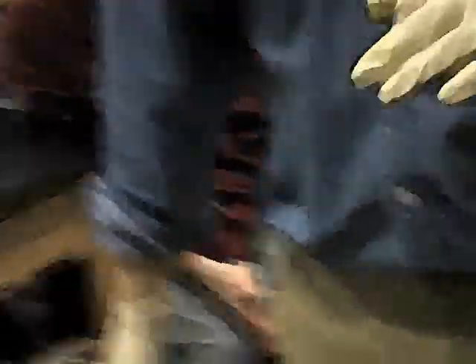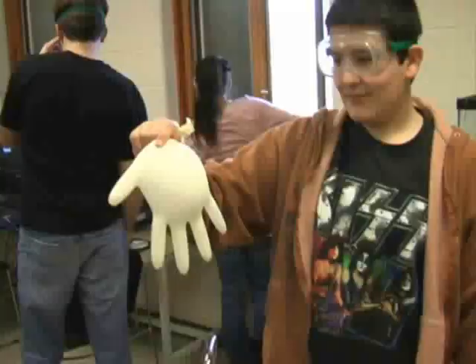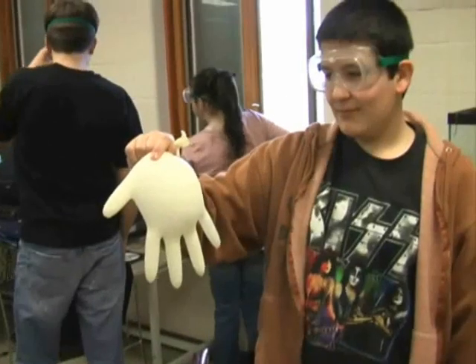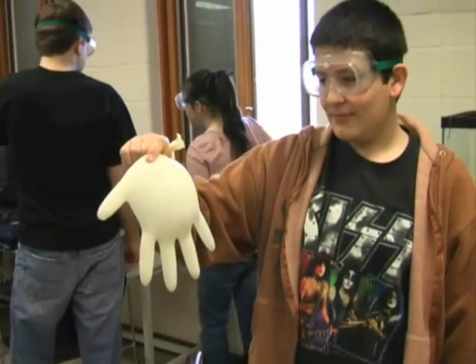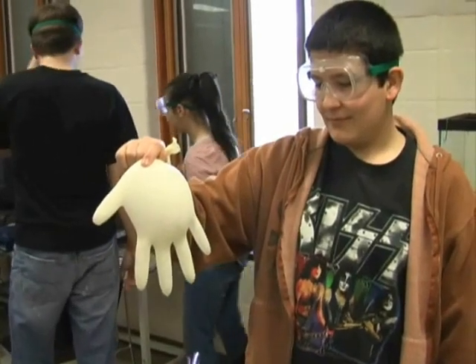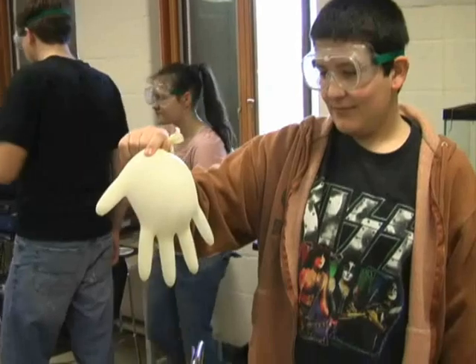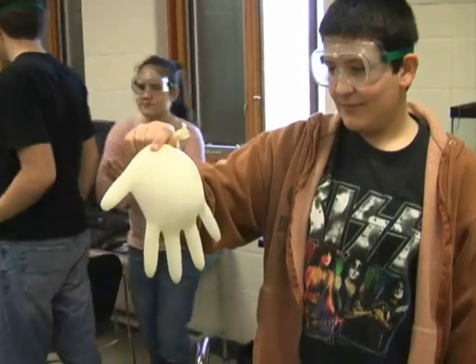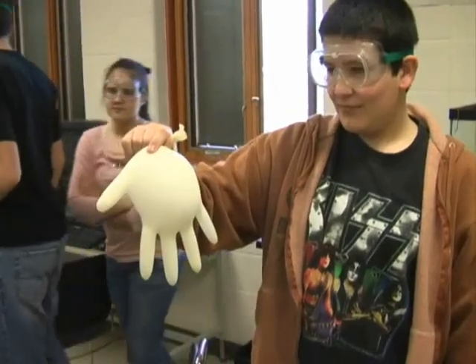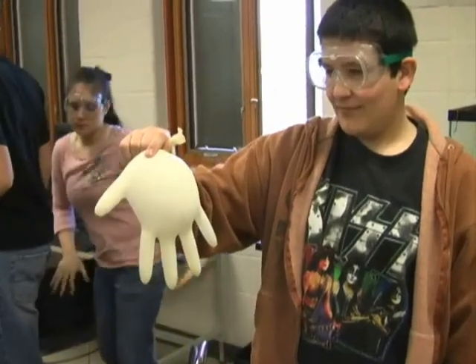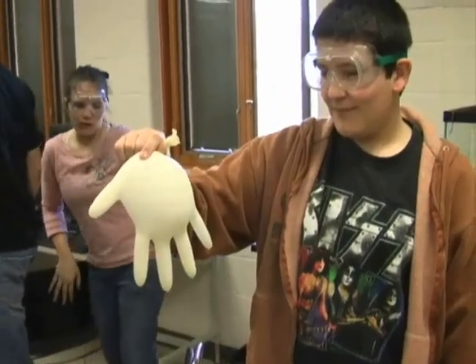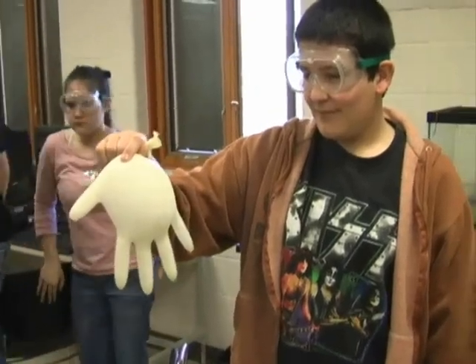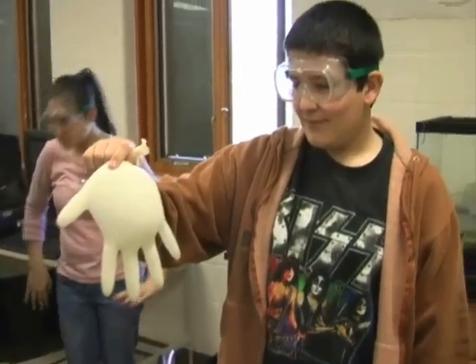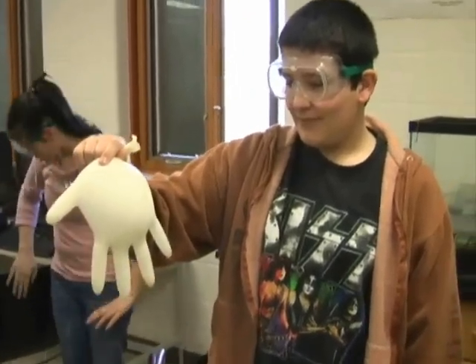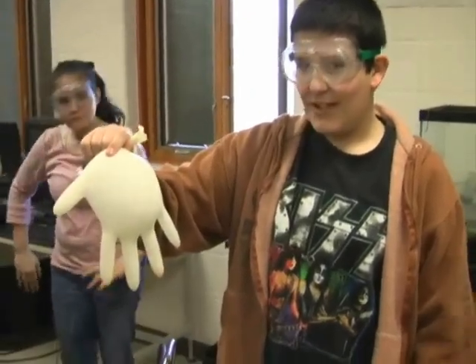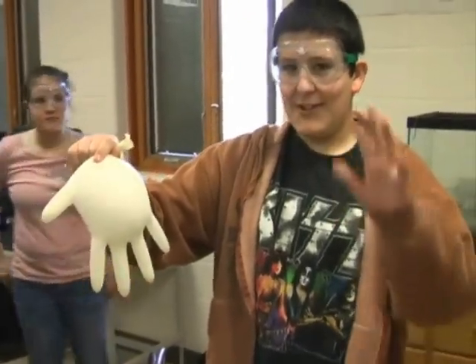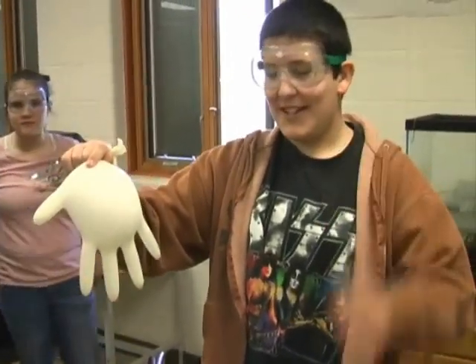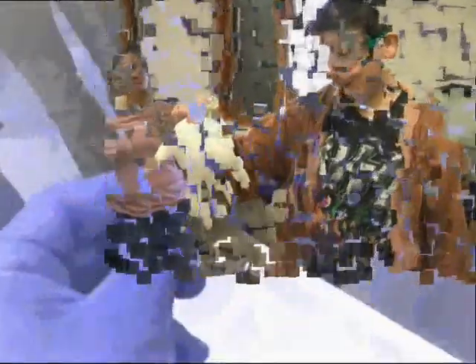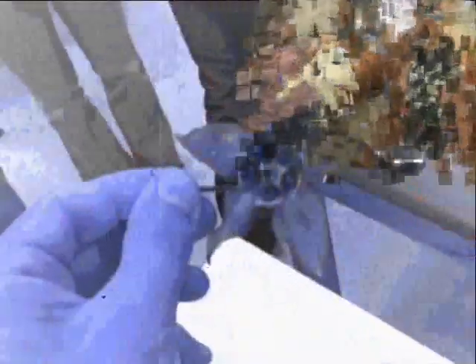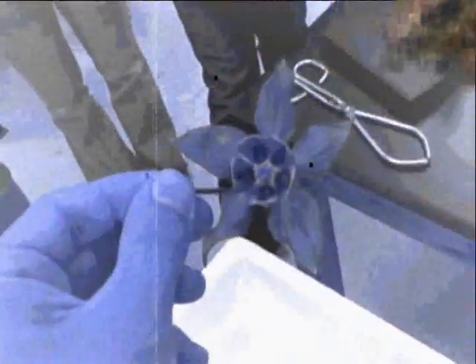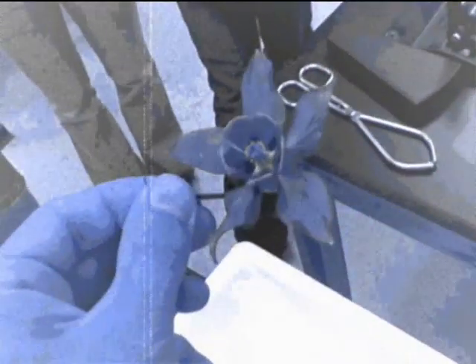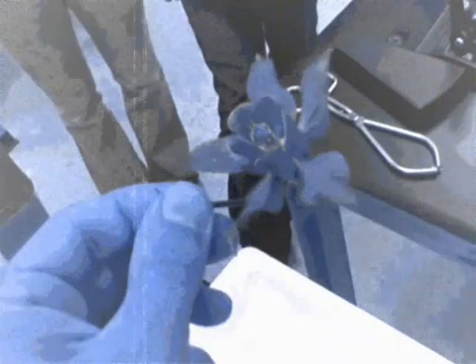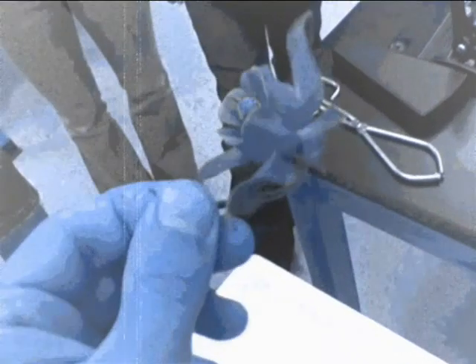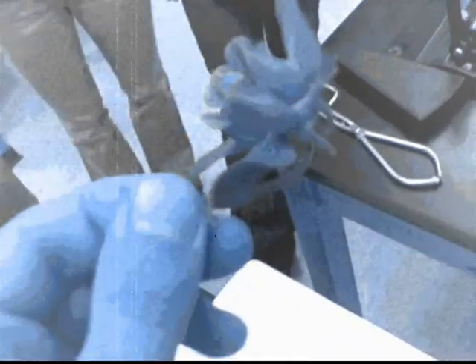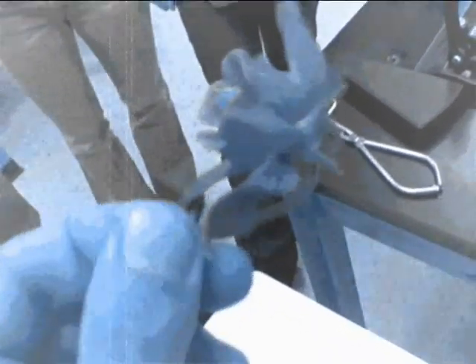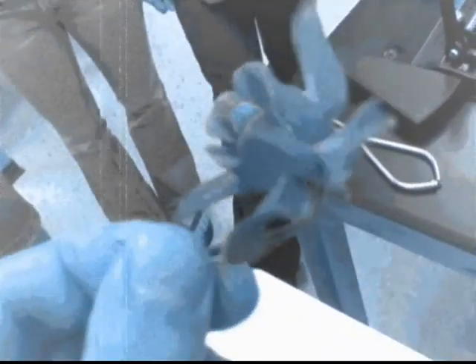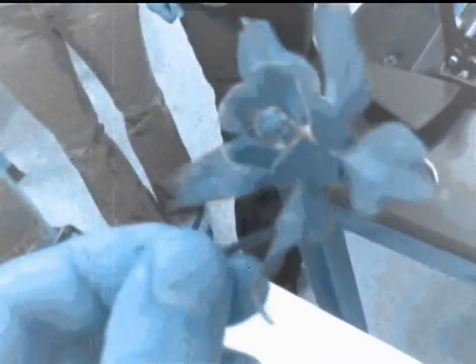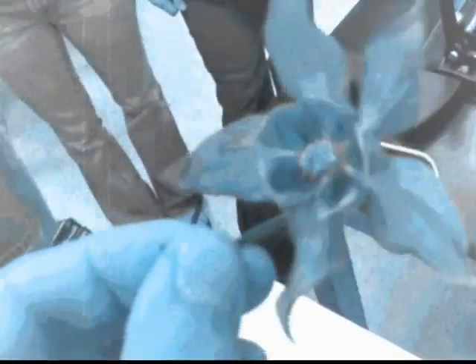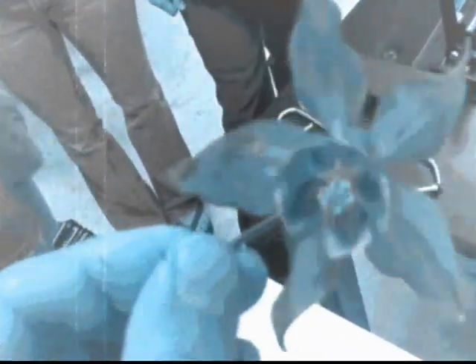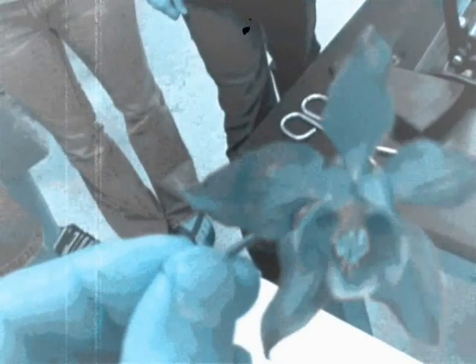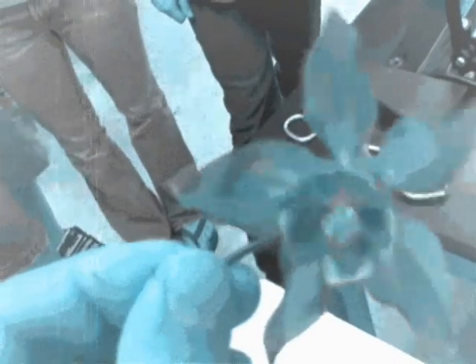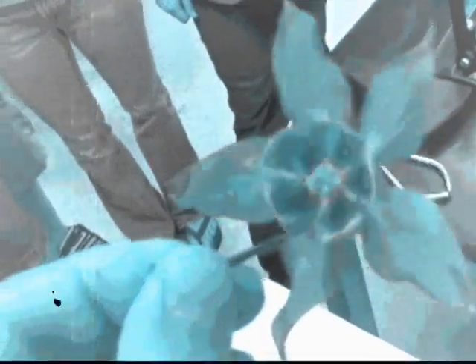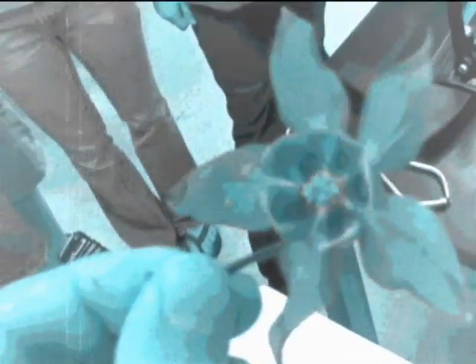We're demonstrating pressure building up inside of the latex. Say hello, Lincoln. Hello, Lincoln. Can we get a flash freeze a flower? All right, here it is — this moment.